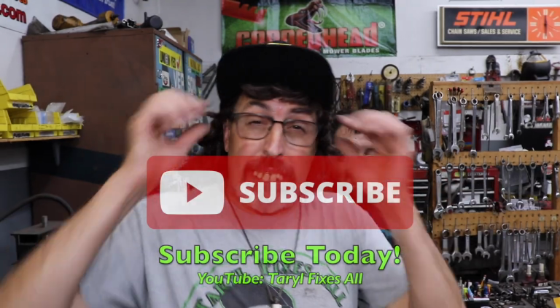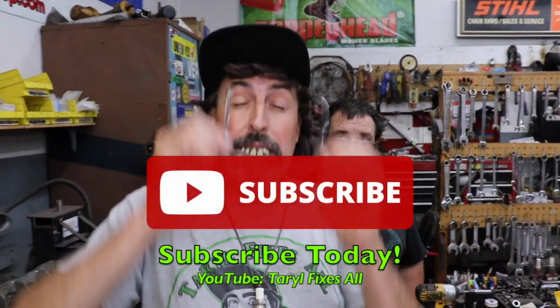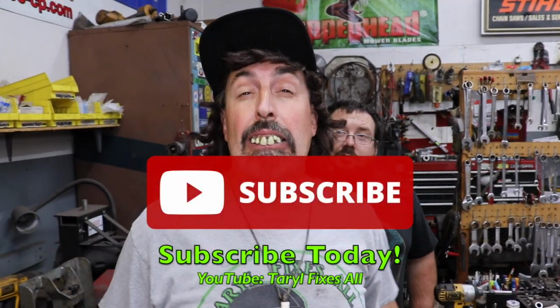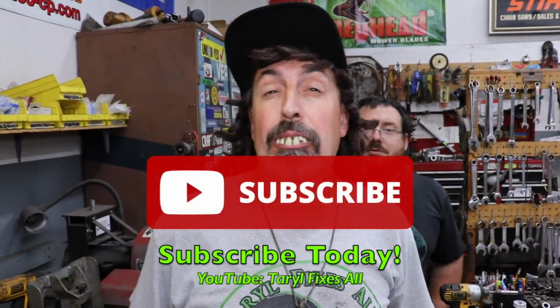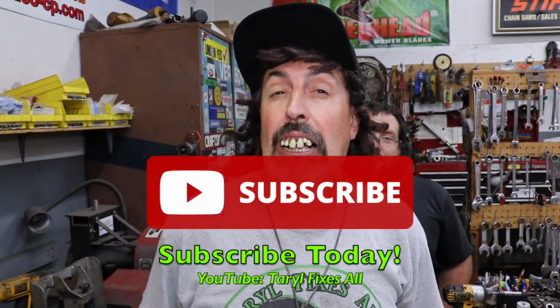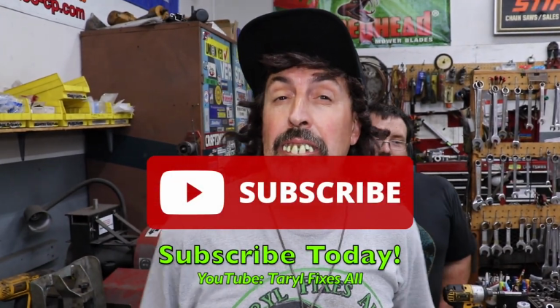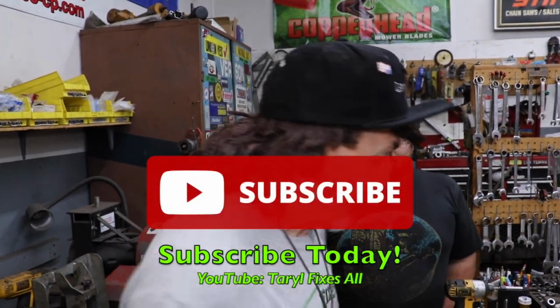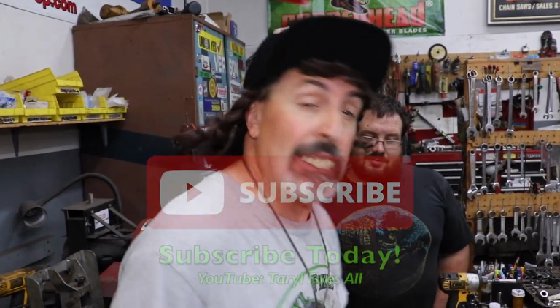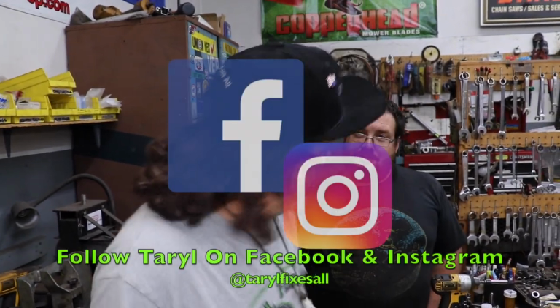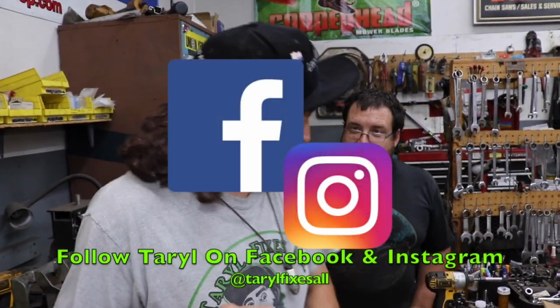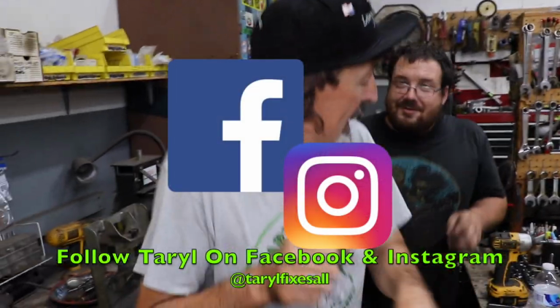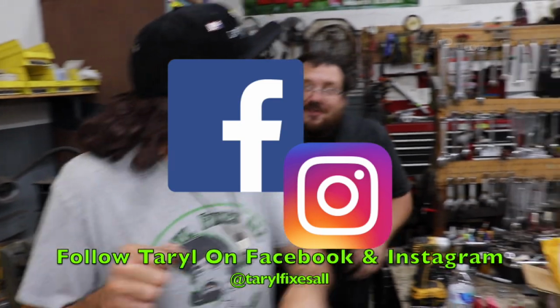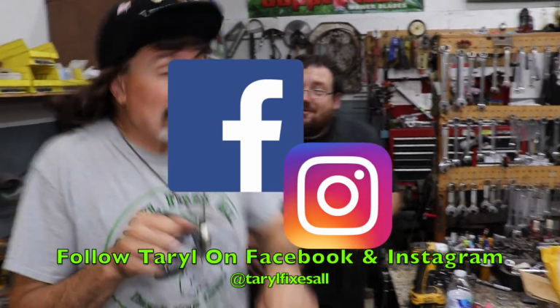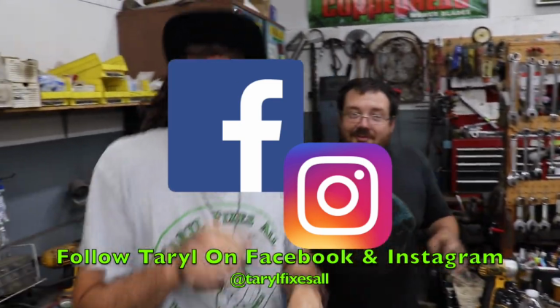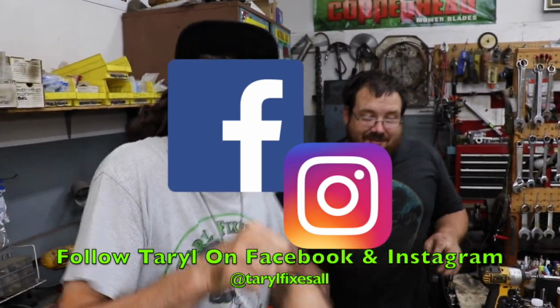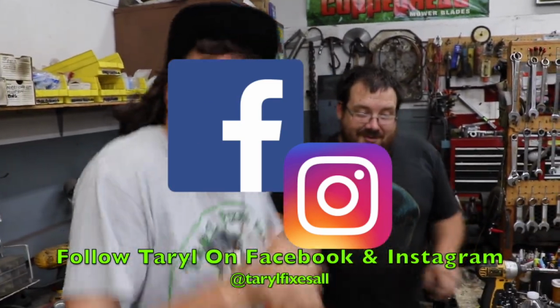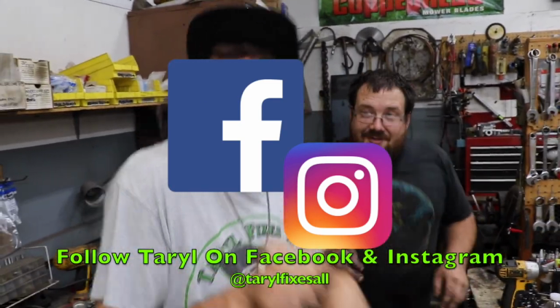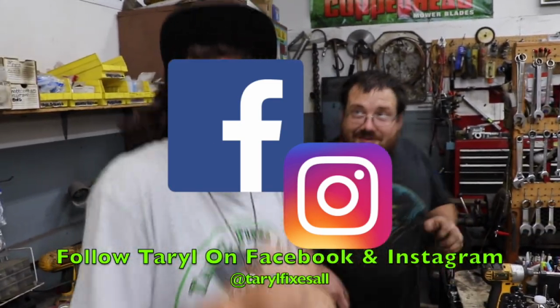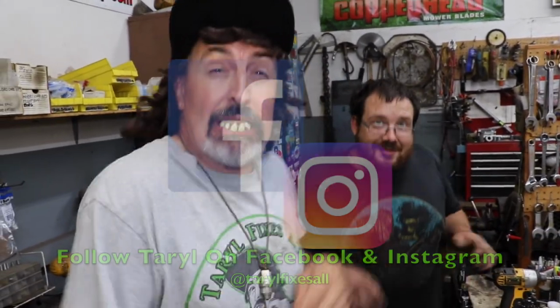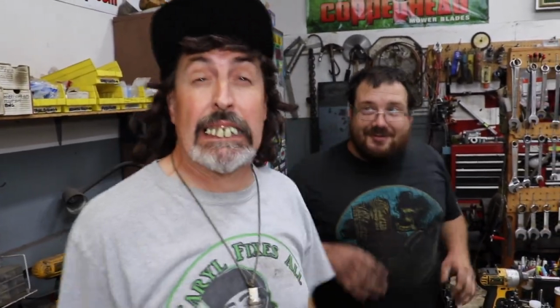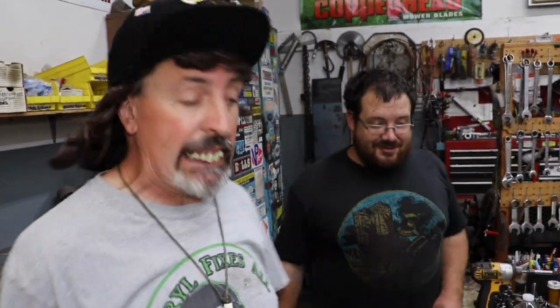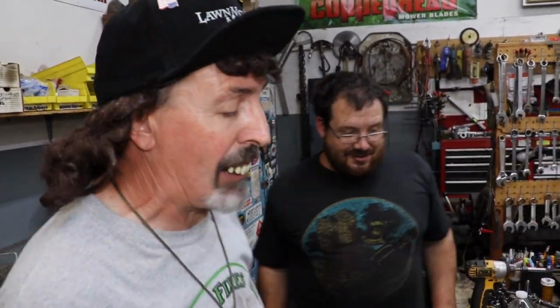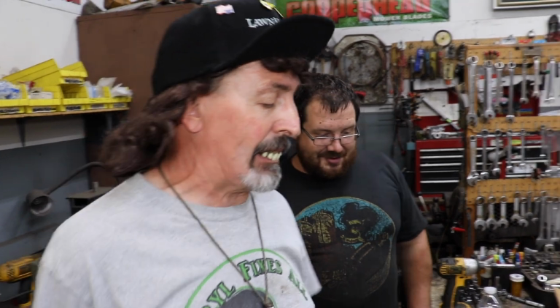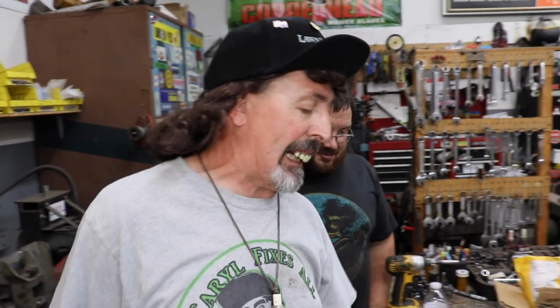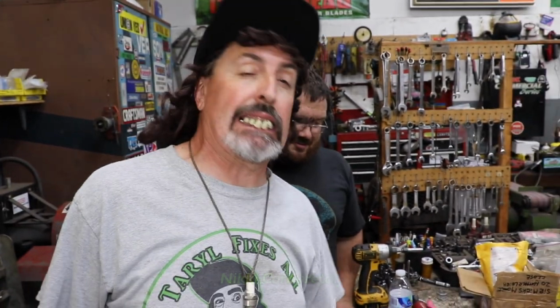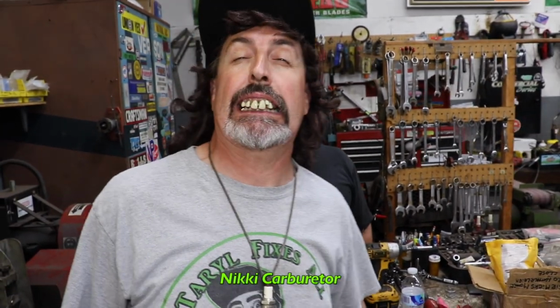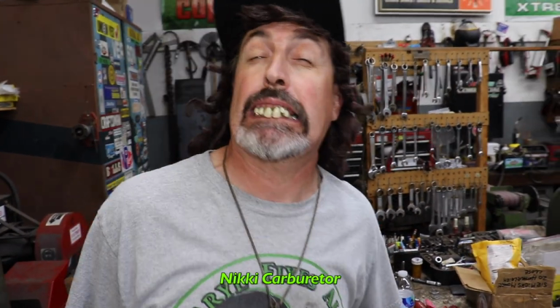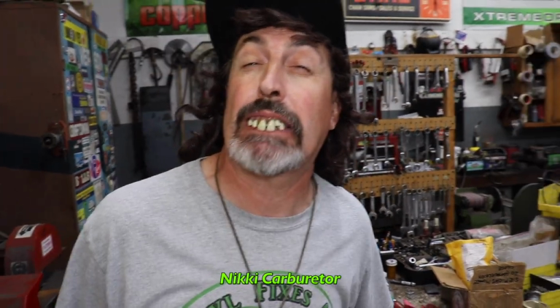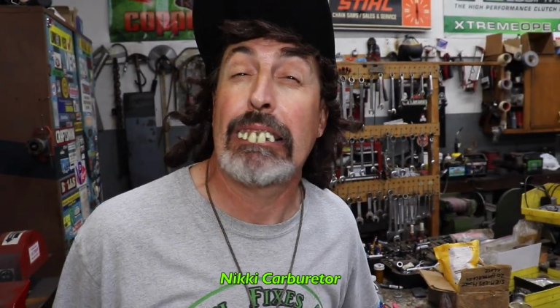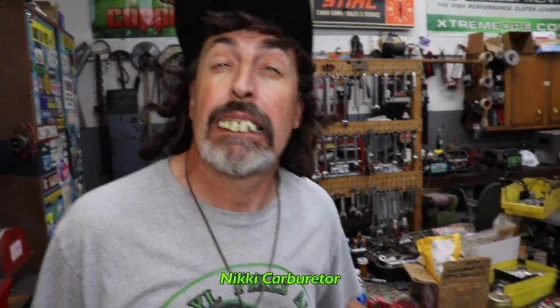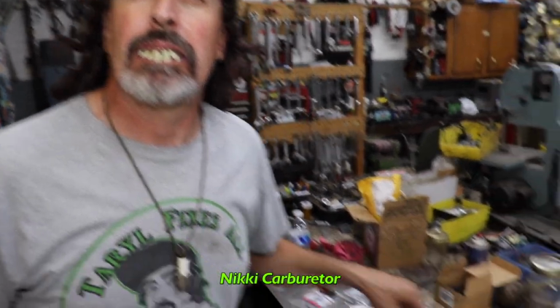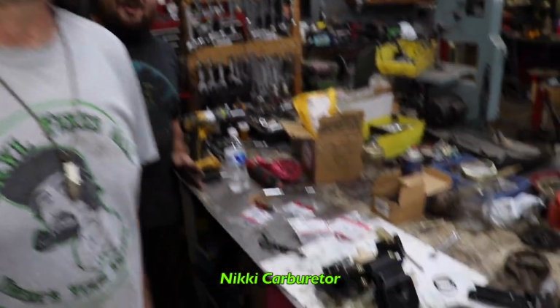Subscribe to this YouTube channel, Tara Fixes All. Follow me at Elkskins on Facebook and Instagram with your junky Nikki carburetors, because that's what this is — a Nikki Six carburetor. Belongs in the scrap barrel.